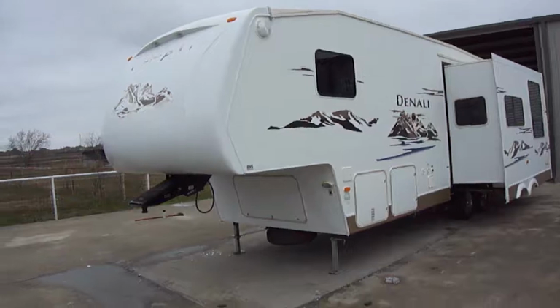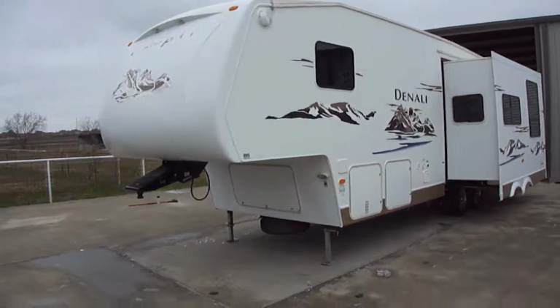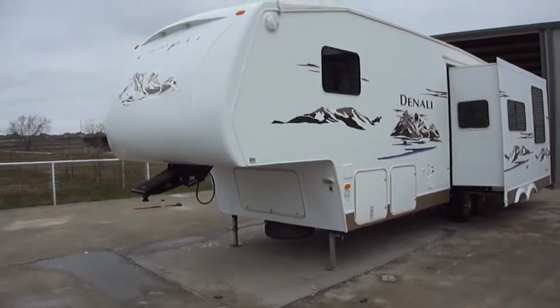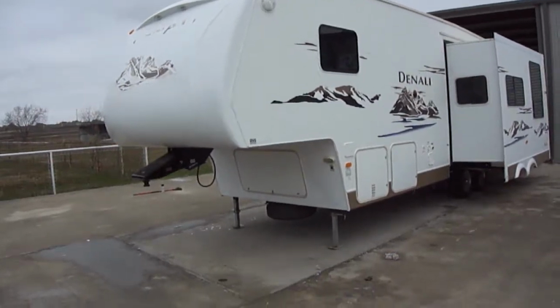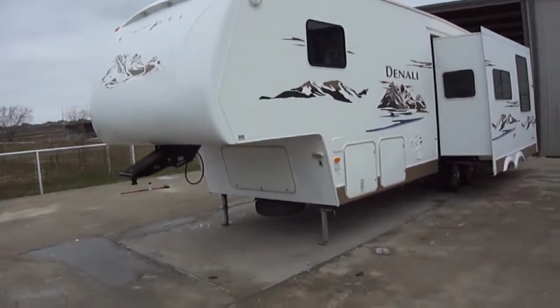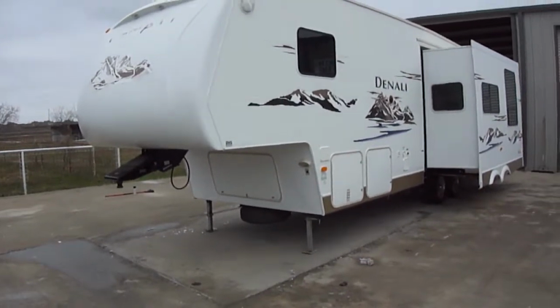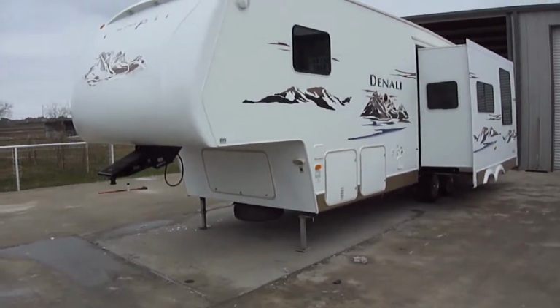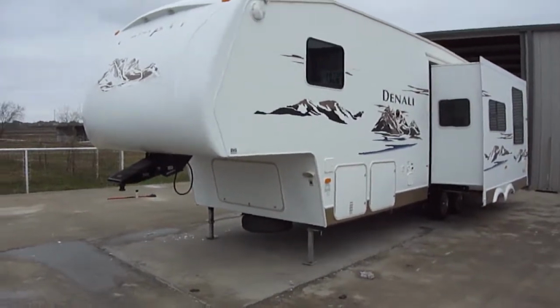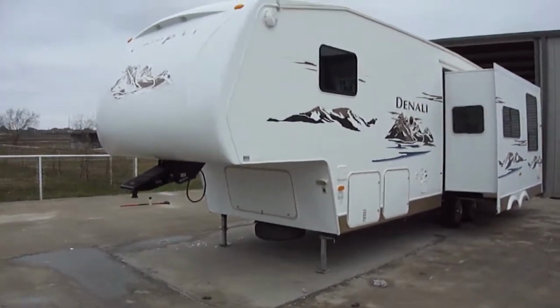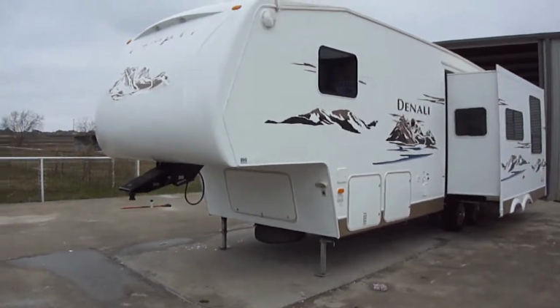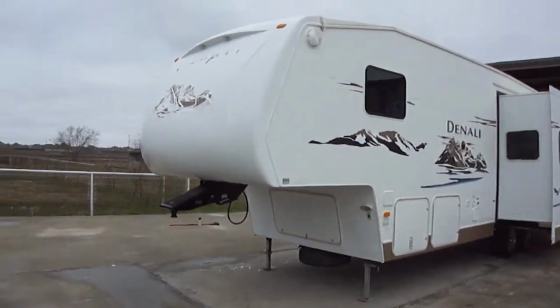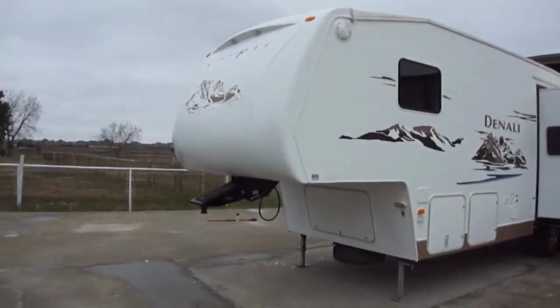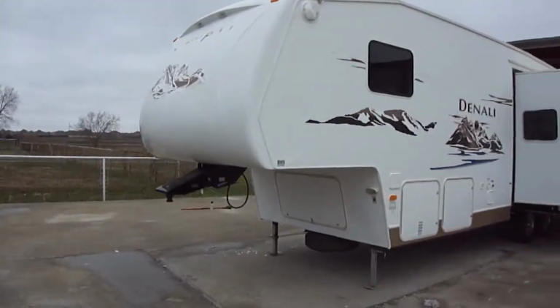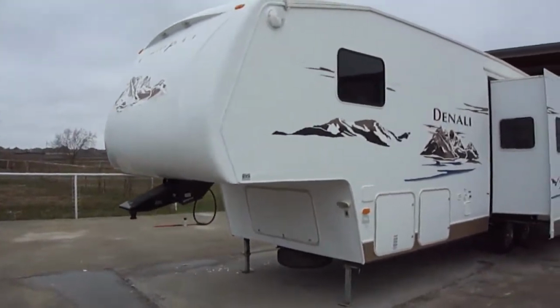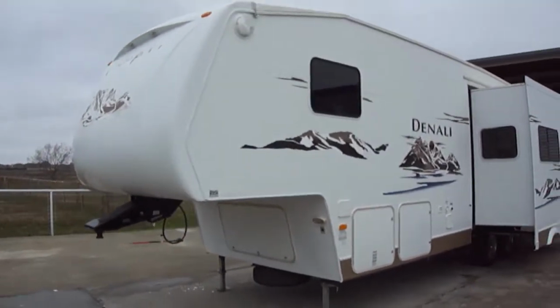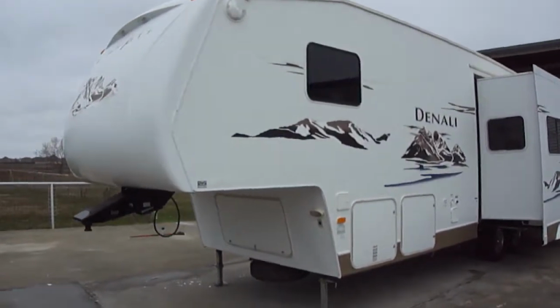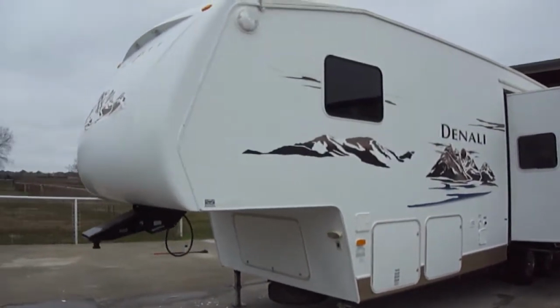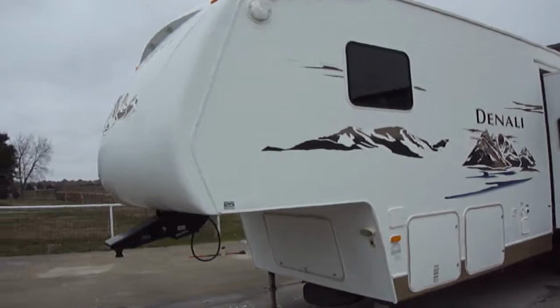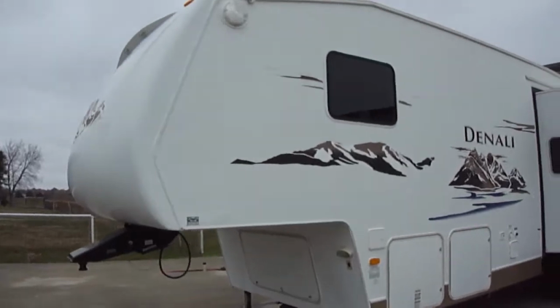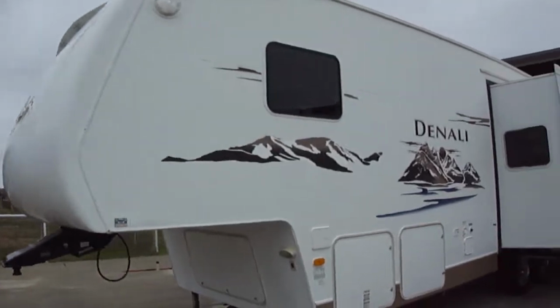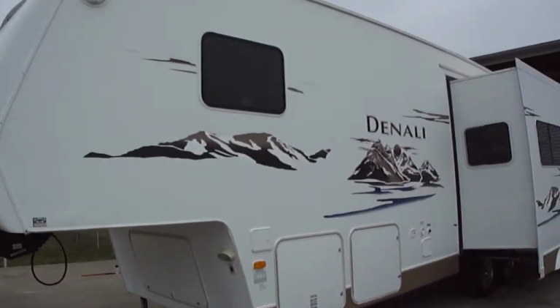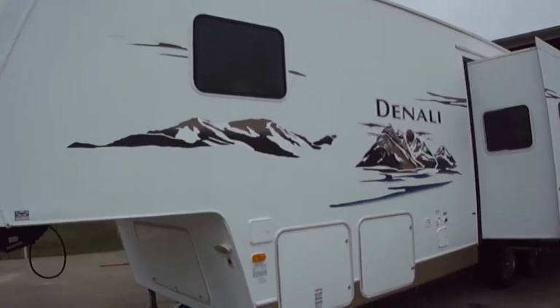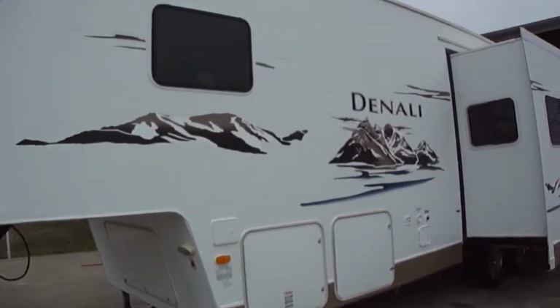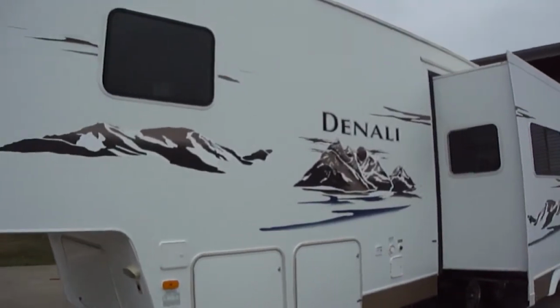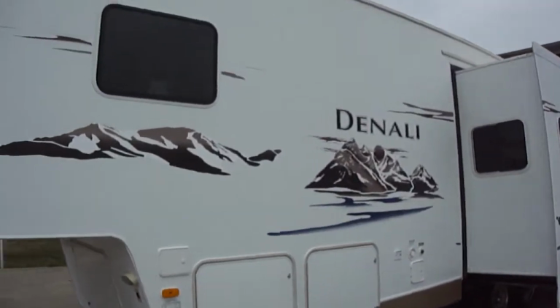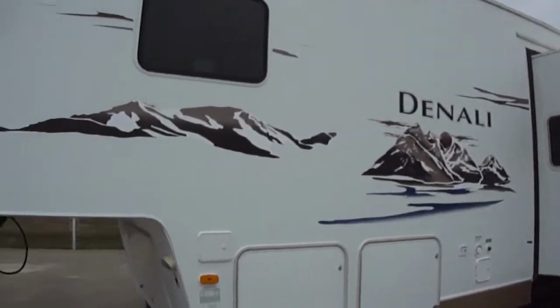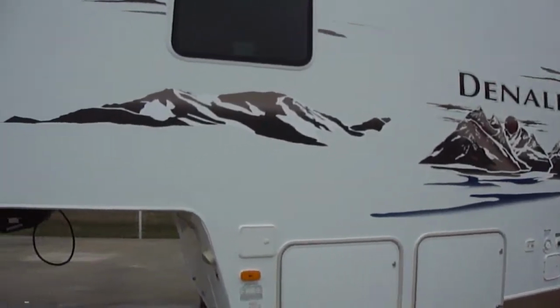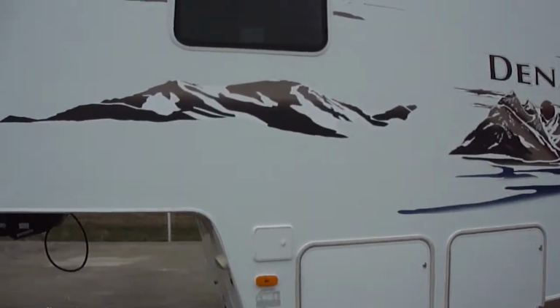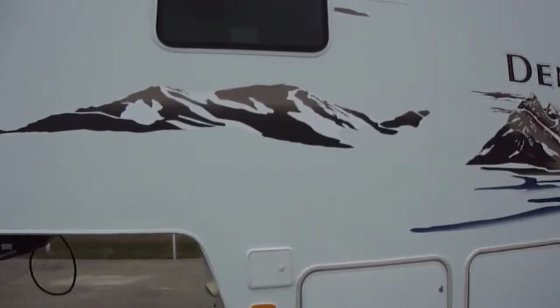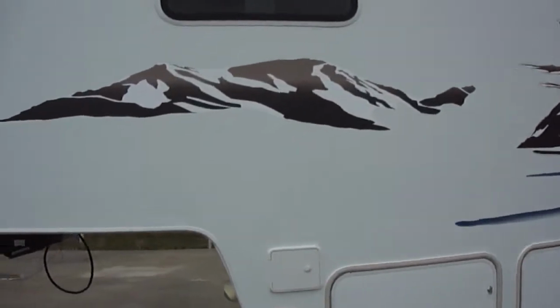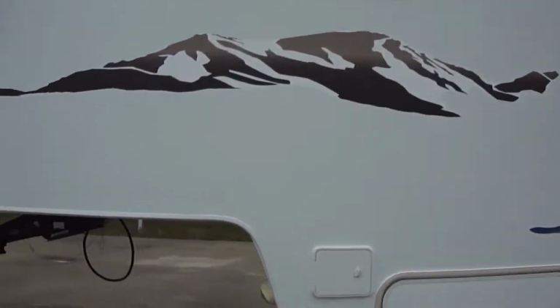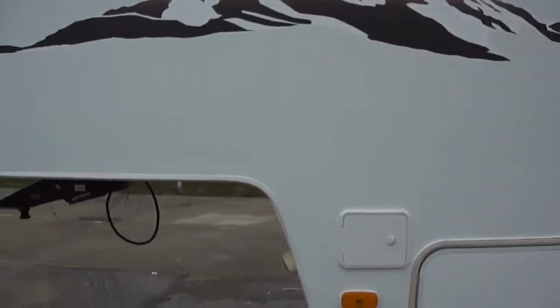Howdy! This is Bob Barker with Budget RVs of Texas. We're going to take a look at a fantastic Denali fifth wheel bunkhouse.